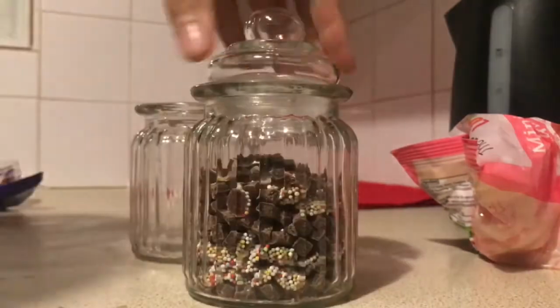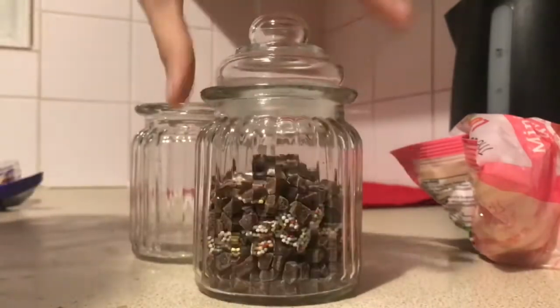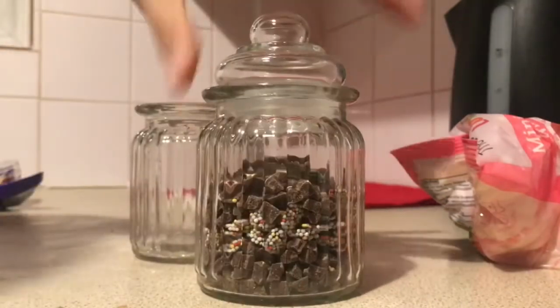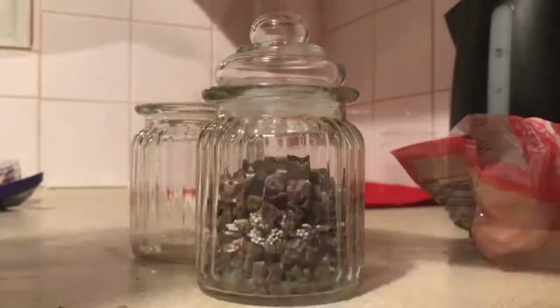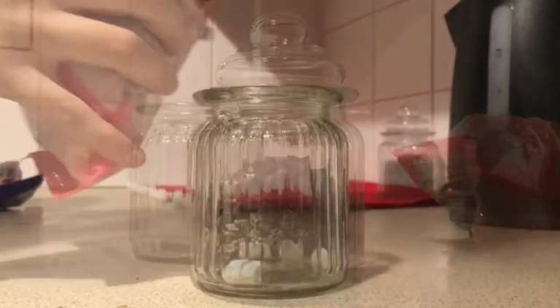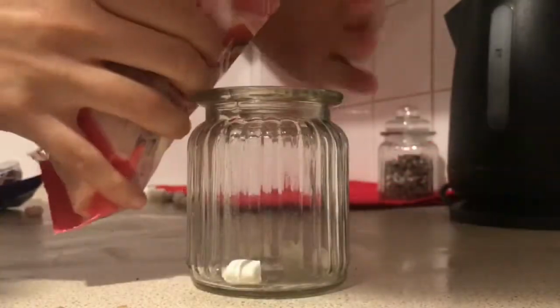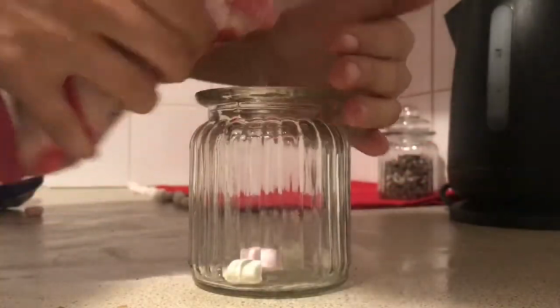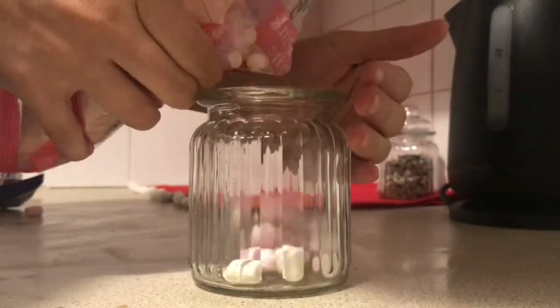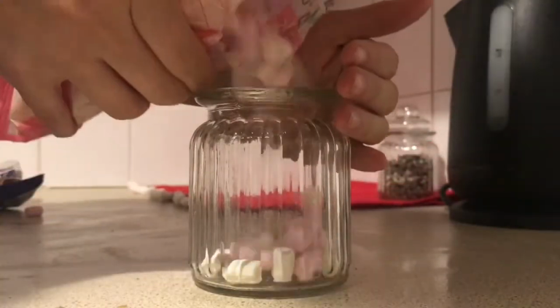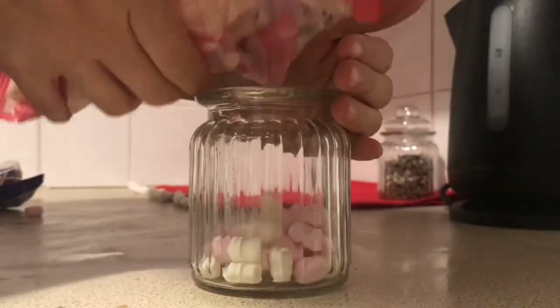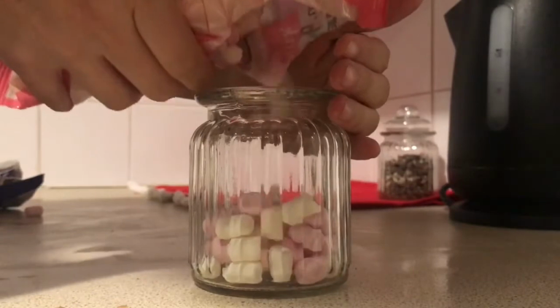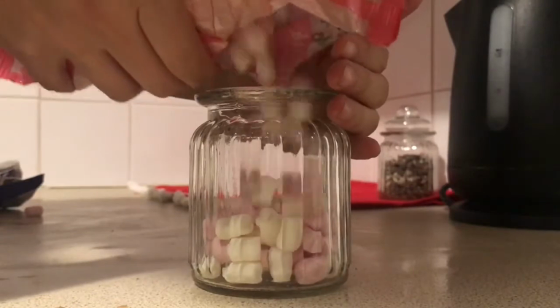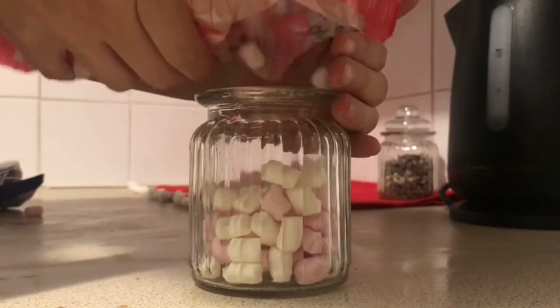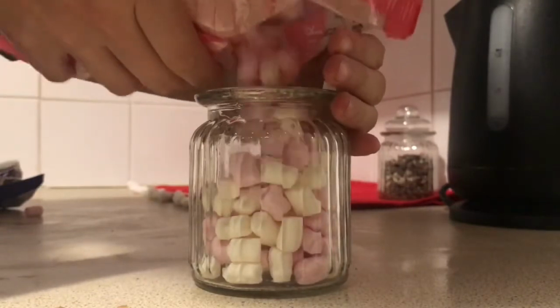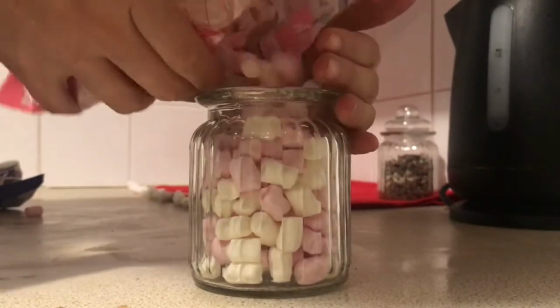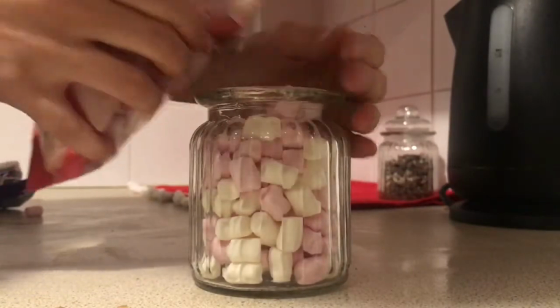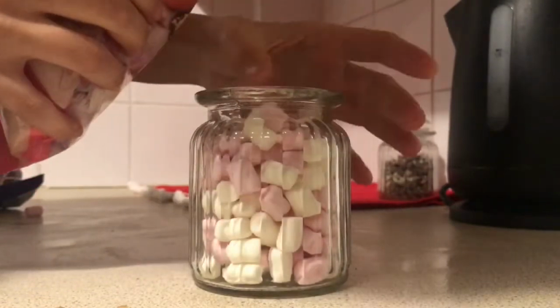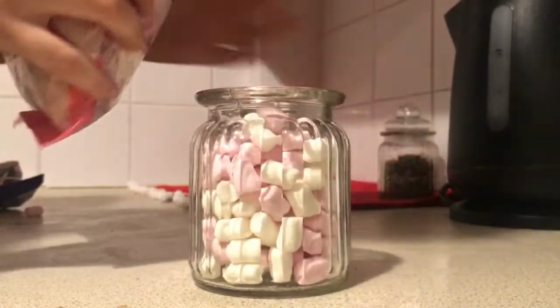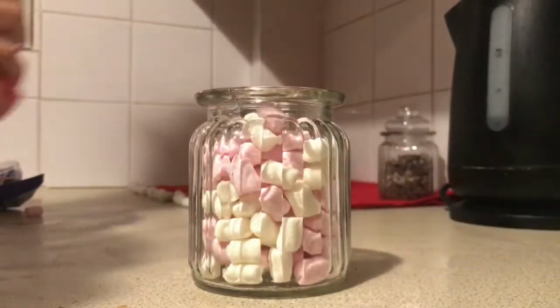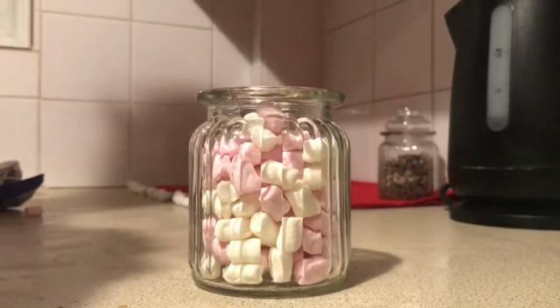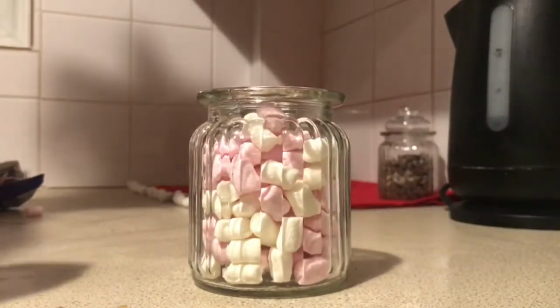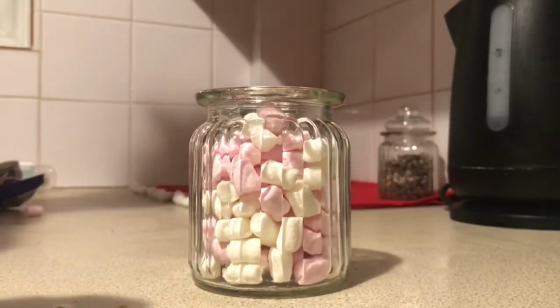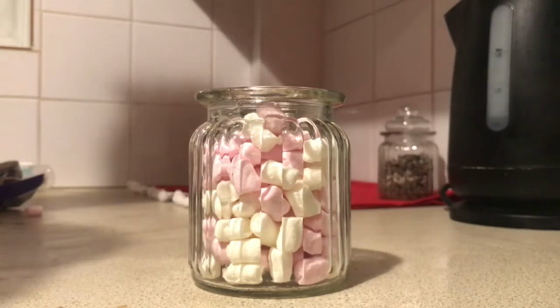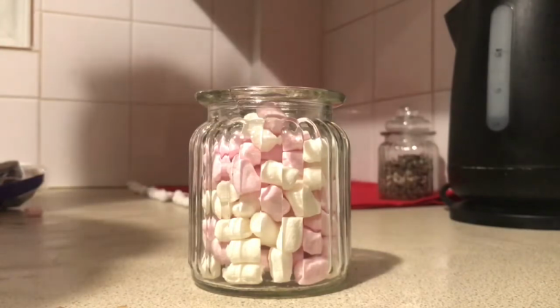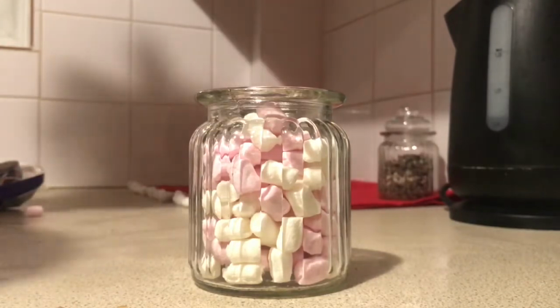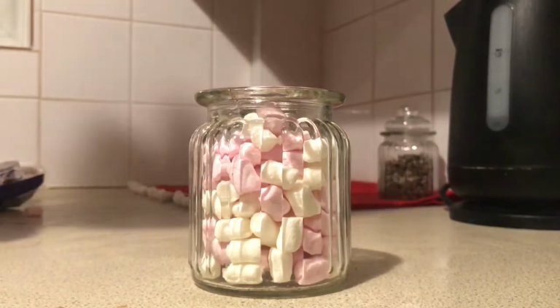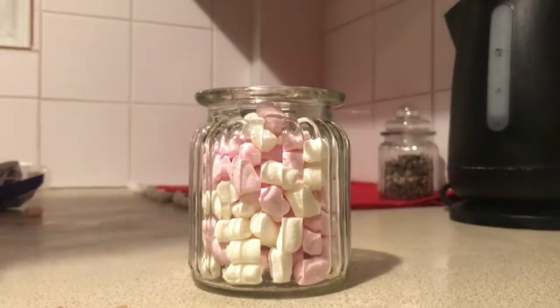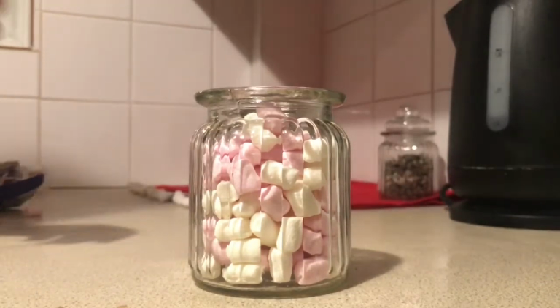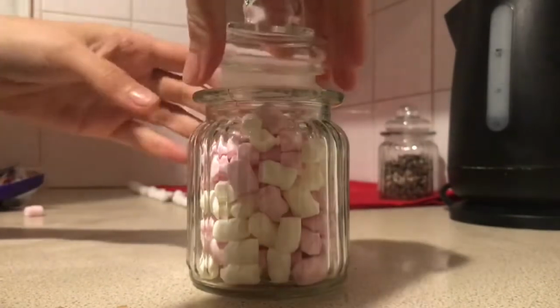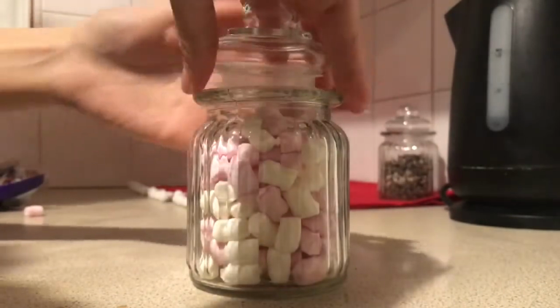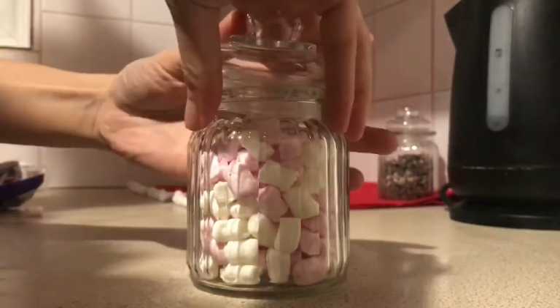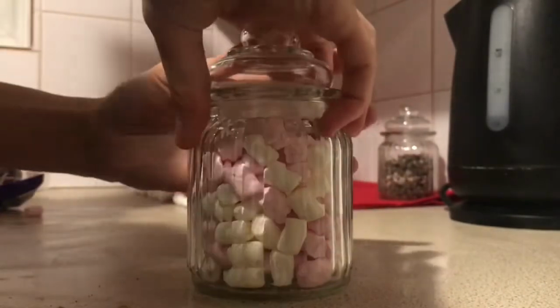In the other jar I'm going to be using mini marshmallows — pink and white ones — which I'm sure I'm going to have to restock quite a lot, because I know a few little fingers will be pinching those.